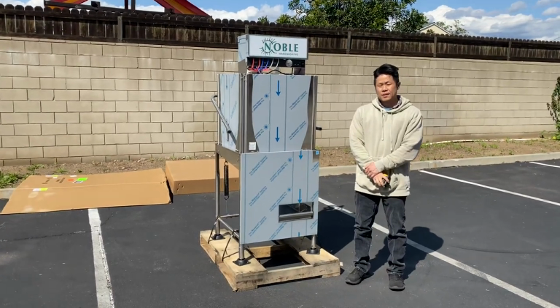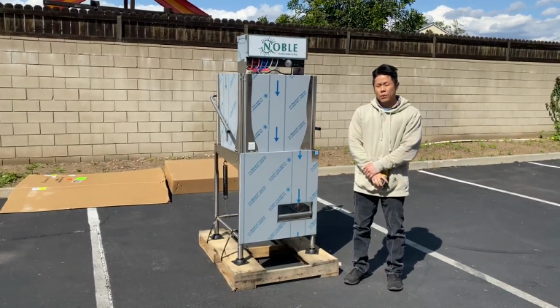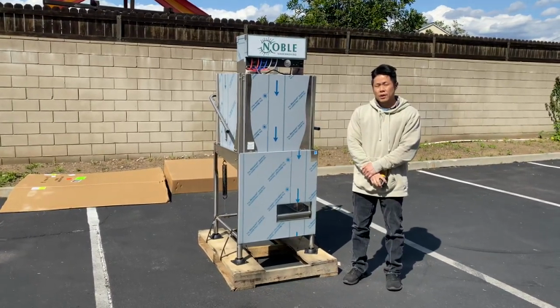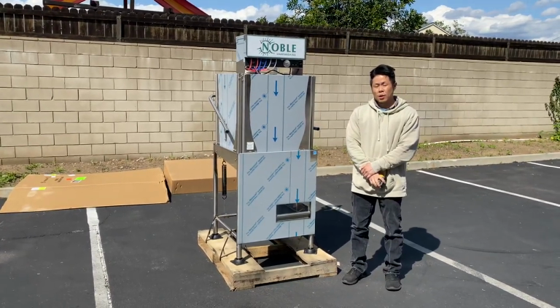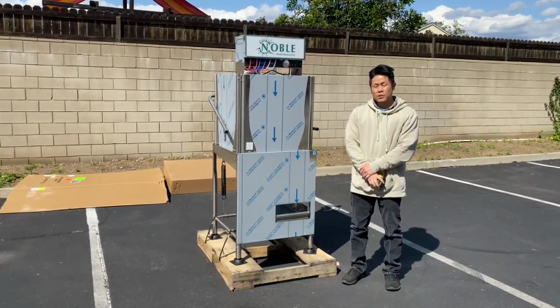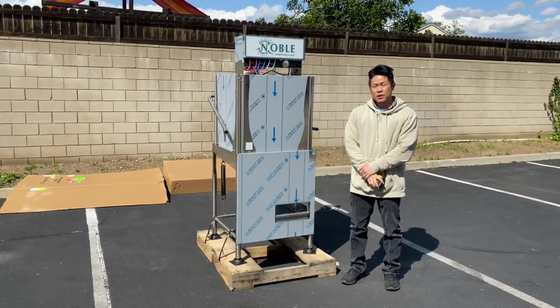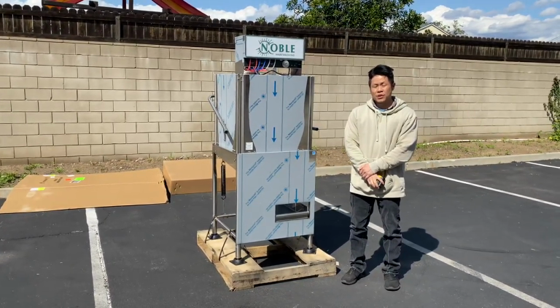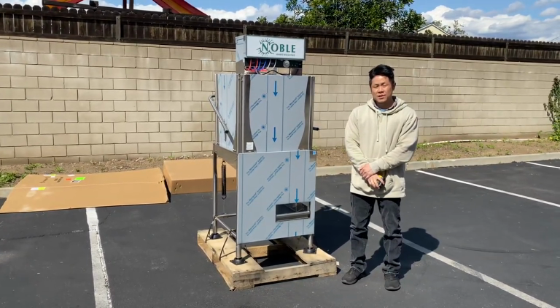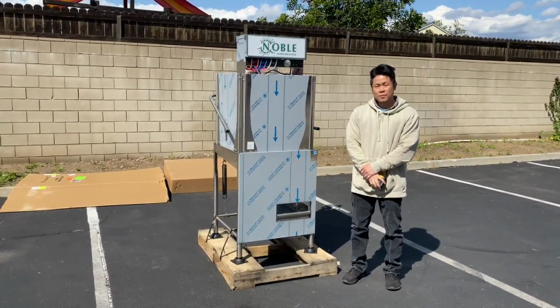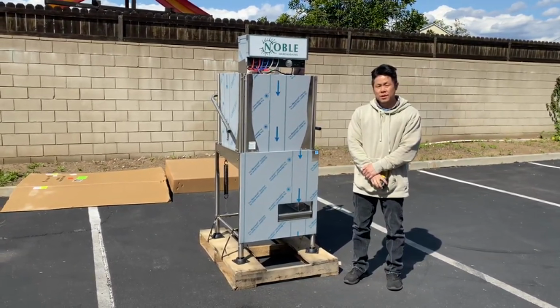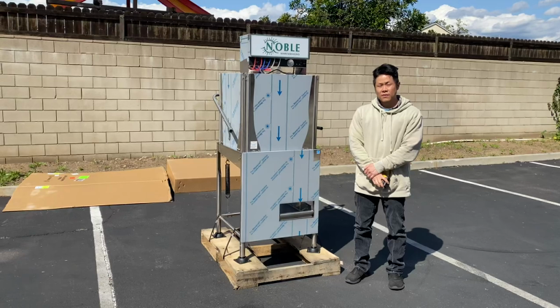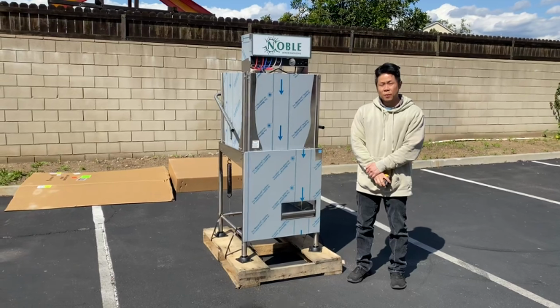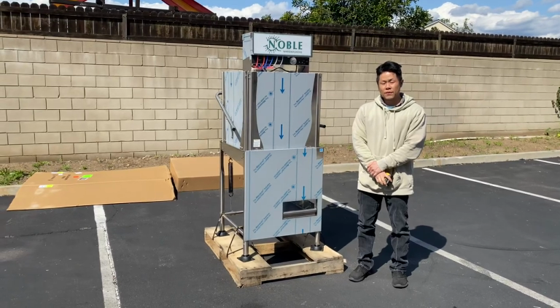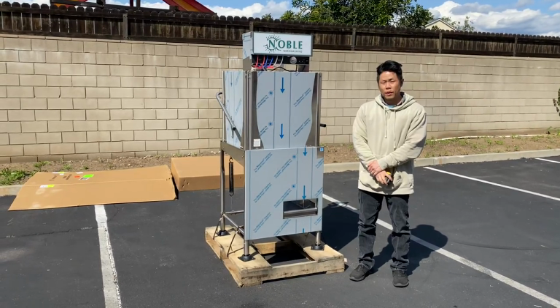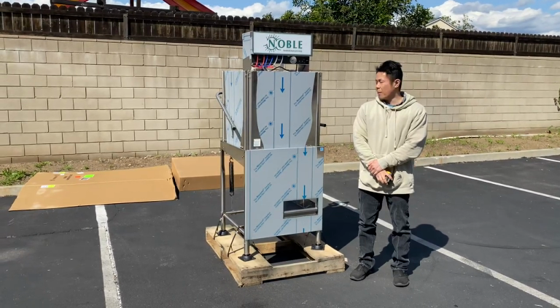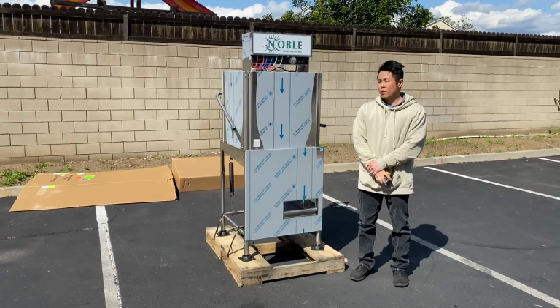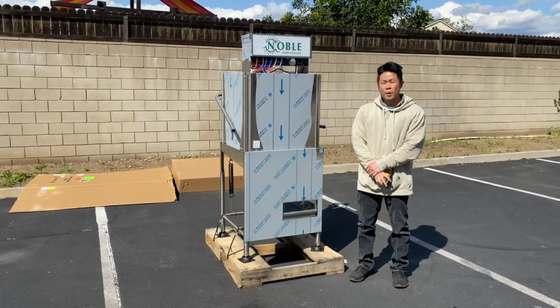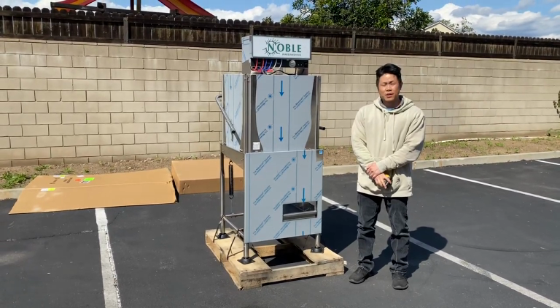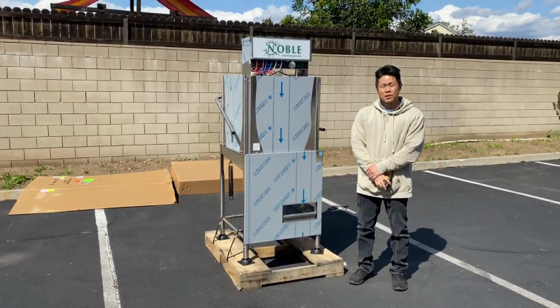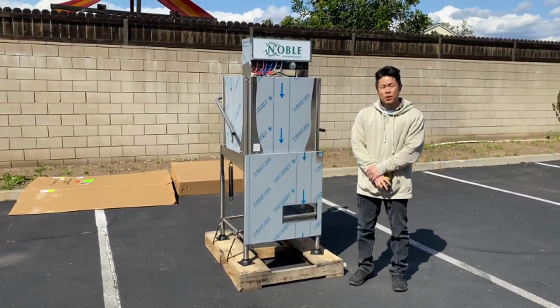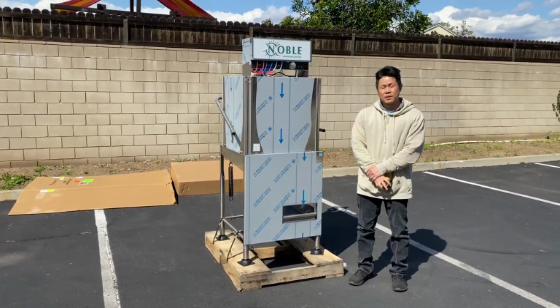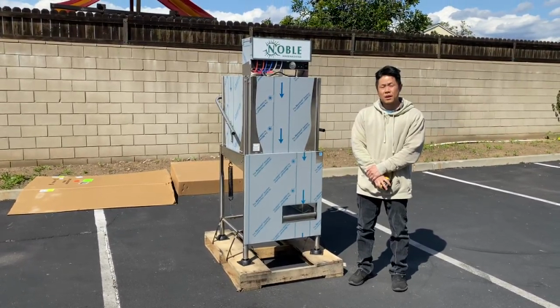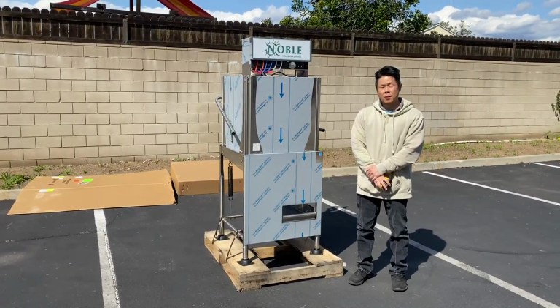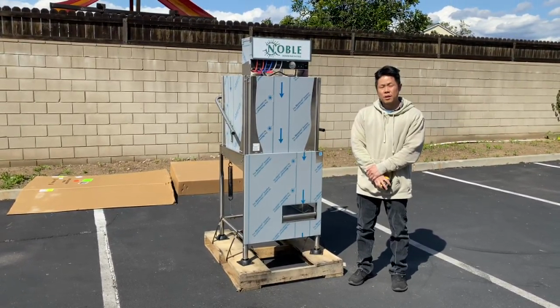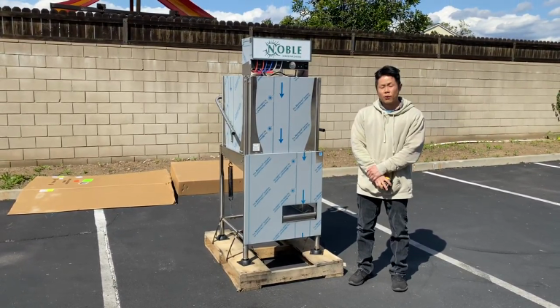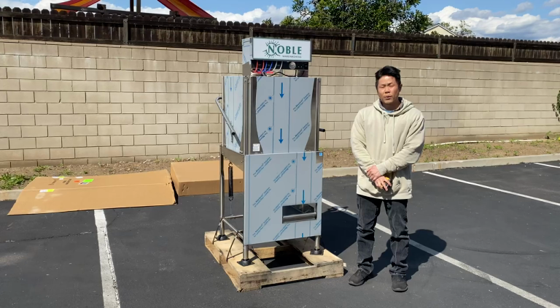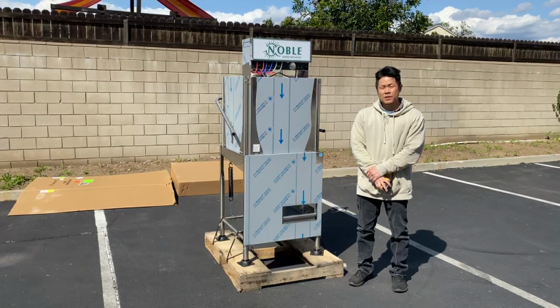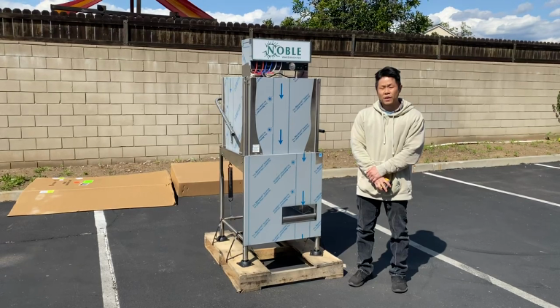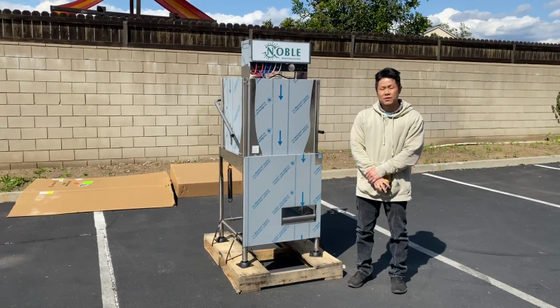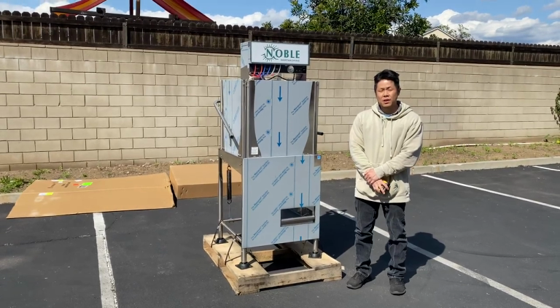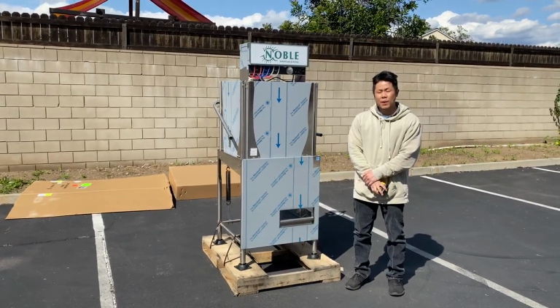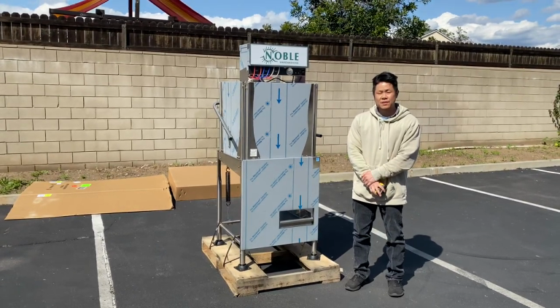This is our low-temperature dishwashing system. For more information, go to our website, CoolerDepotUSA.com. Or for any questions, feel free to give us a call and we can assist. Thank you.